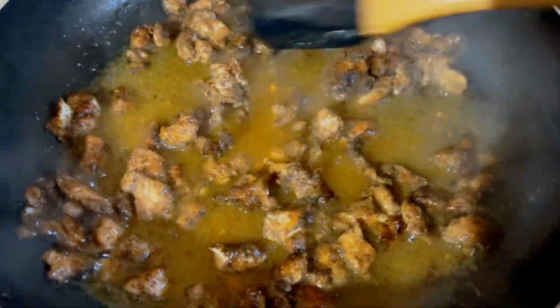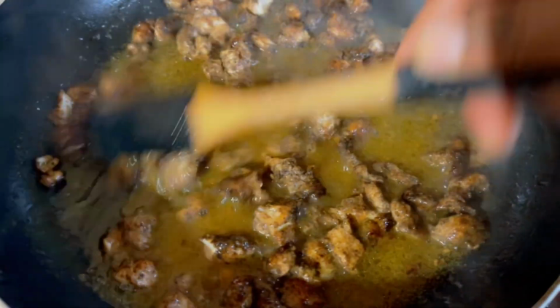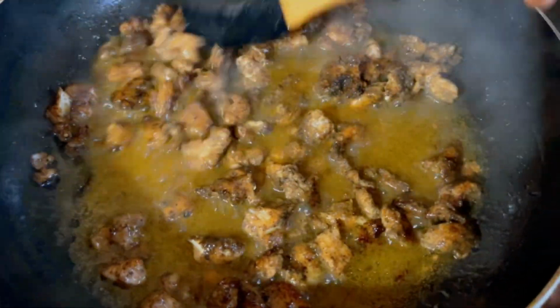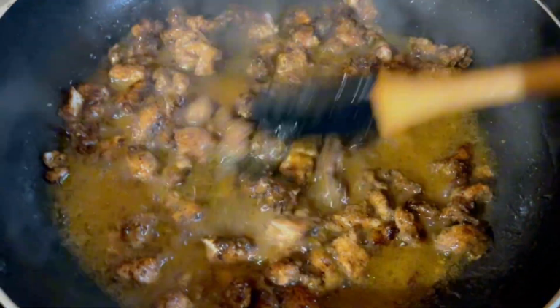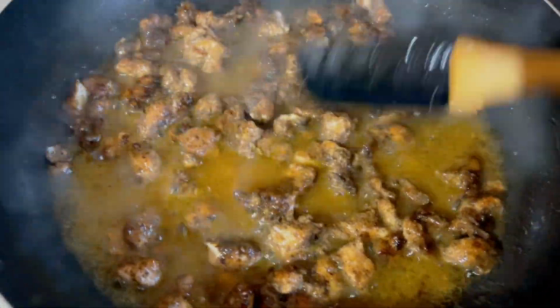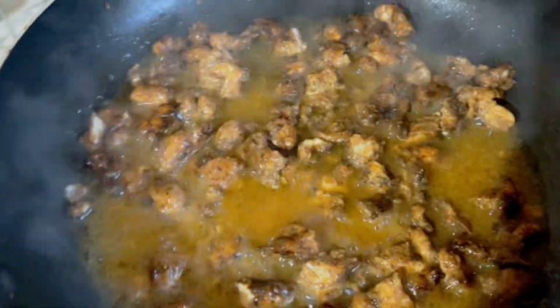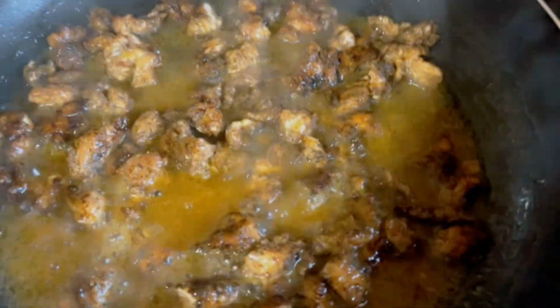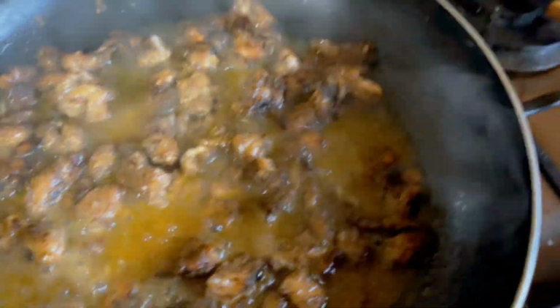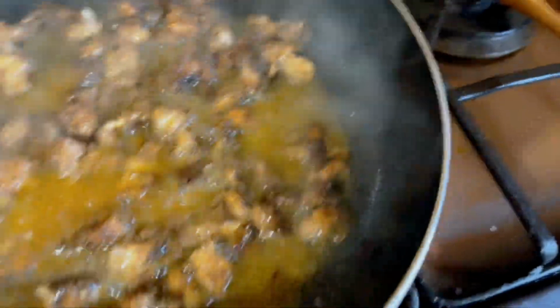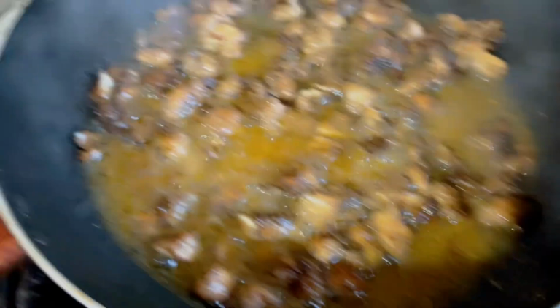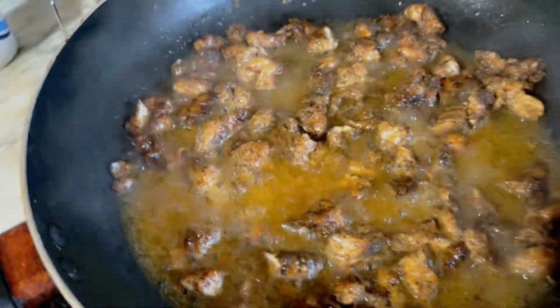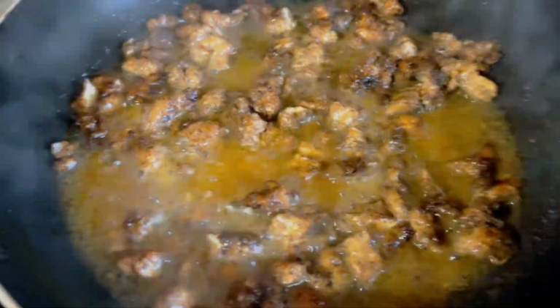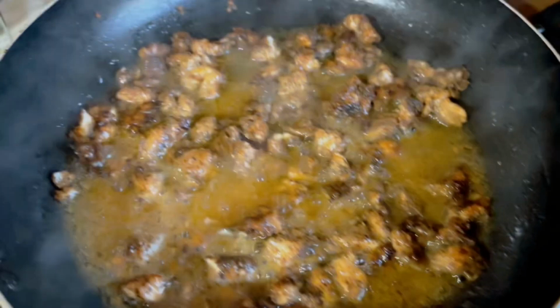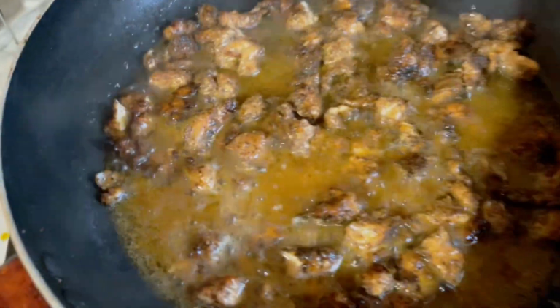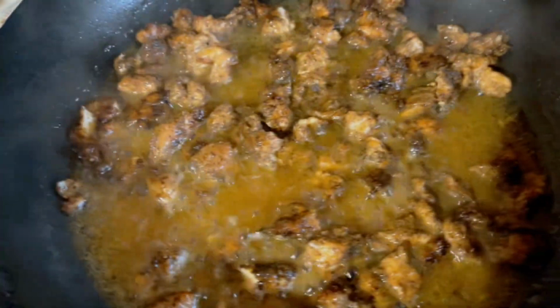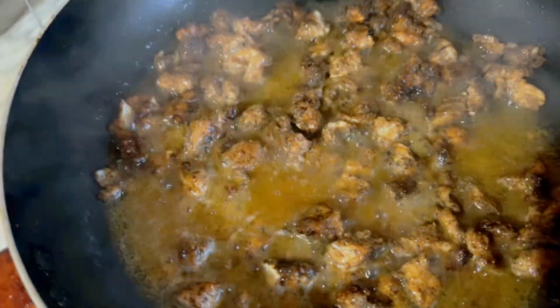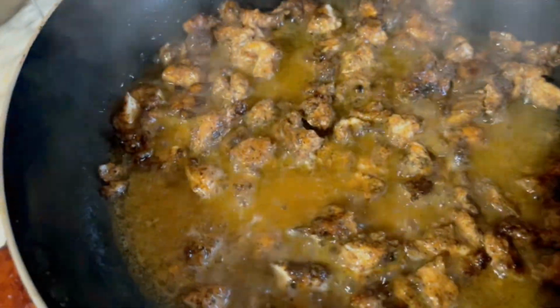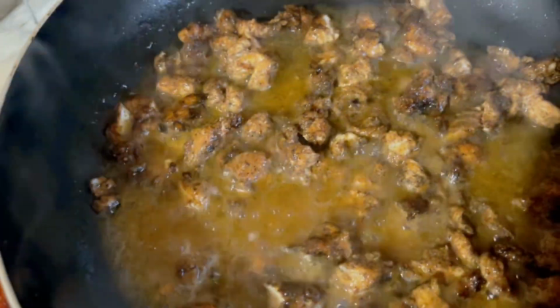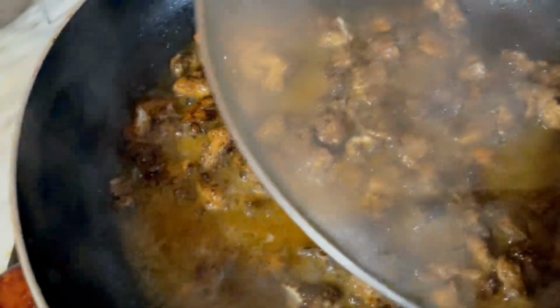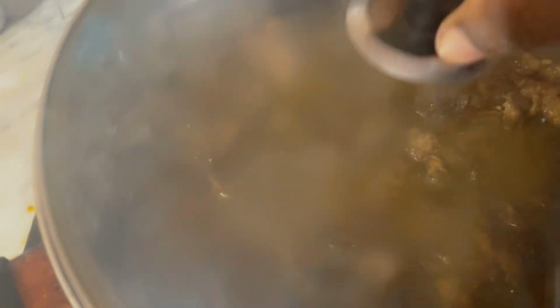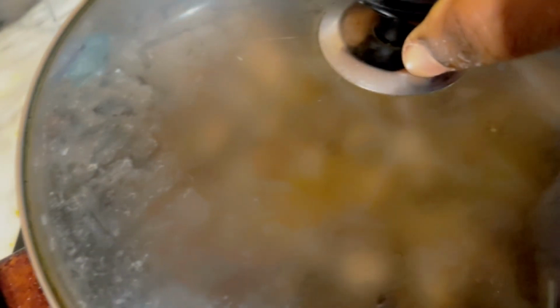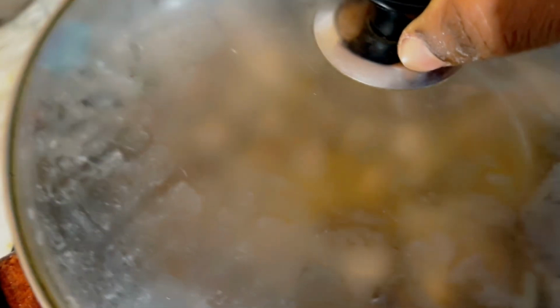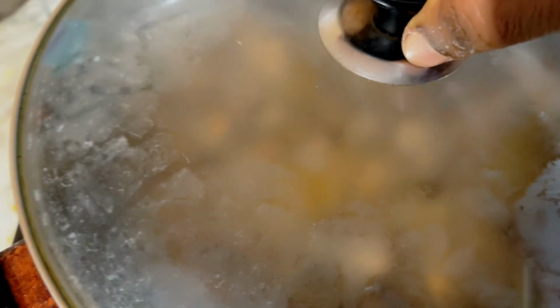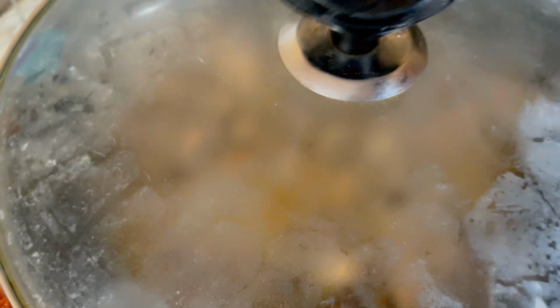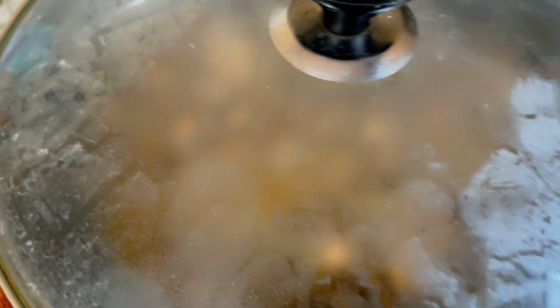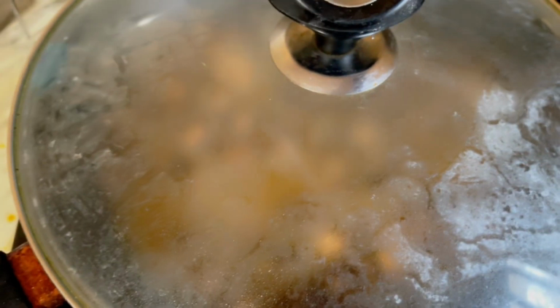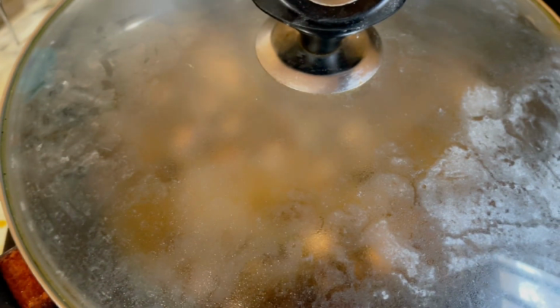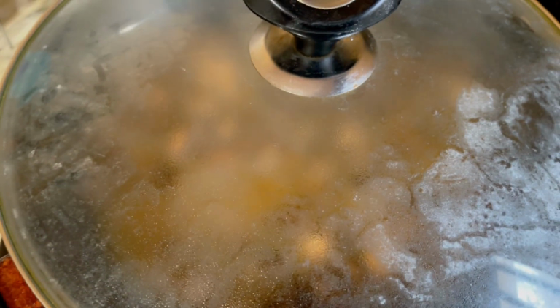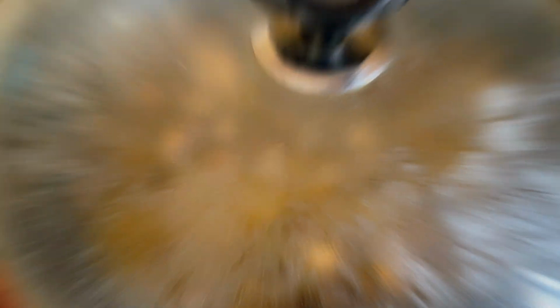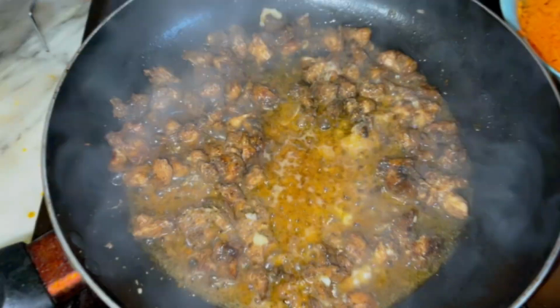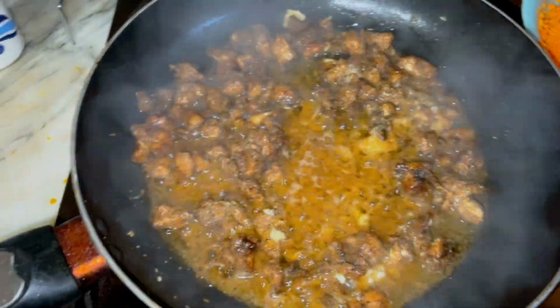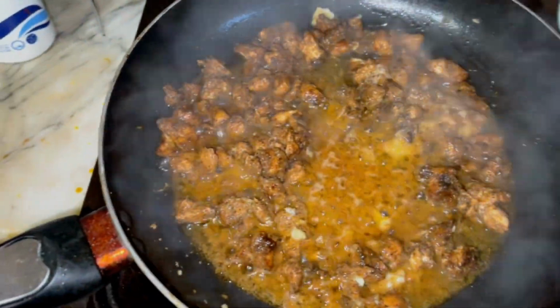Cover it and allow it to go for a short while before adding the vegetables. Some people add all the vegetables before adding water, but I prefer my way because I don't want the vegetables to be overcooked. So I'll allow it to simmer for a short while, then I'm going to add my onion.